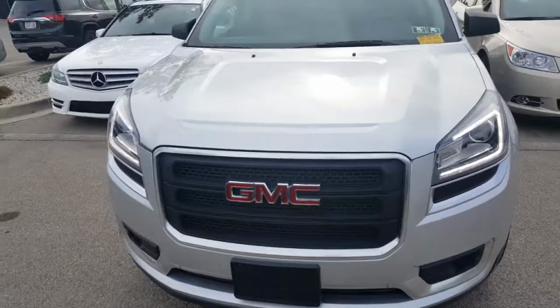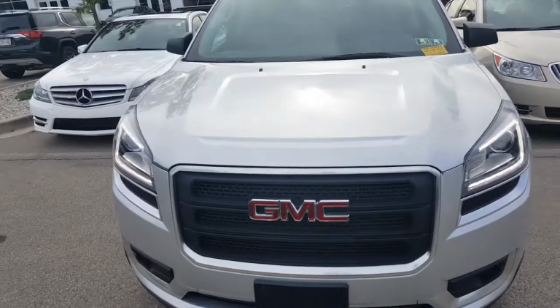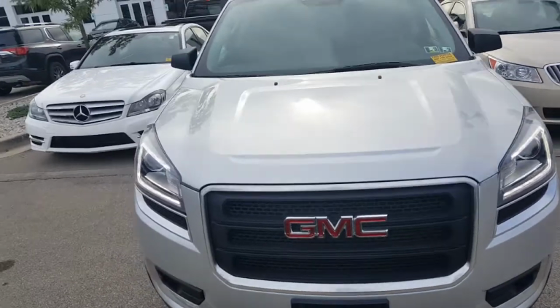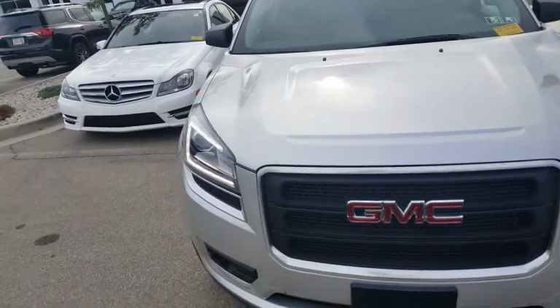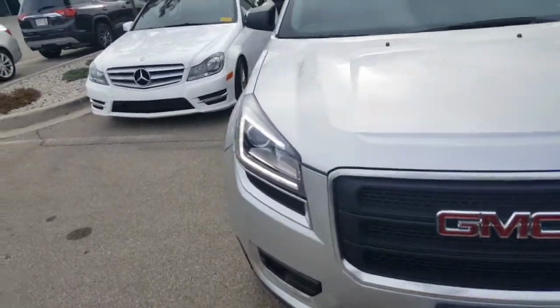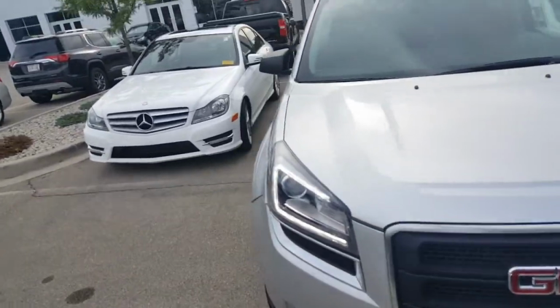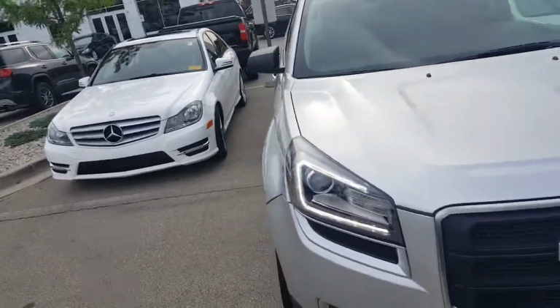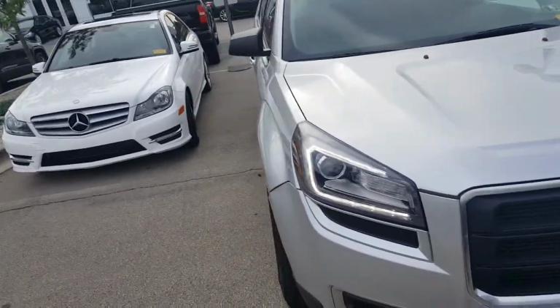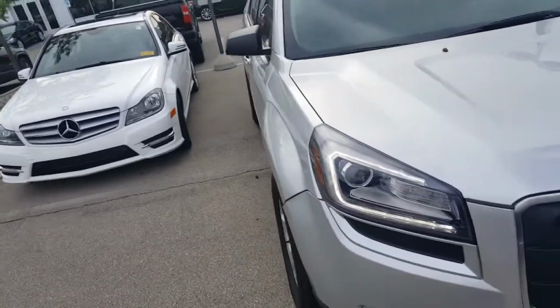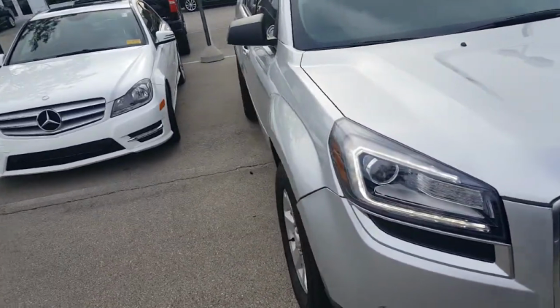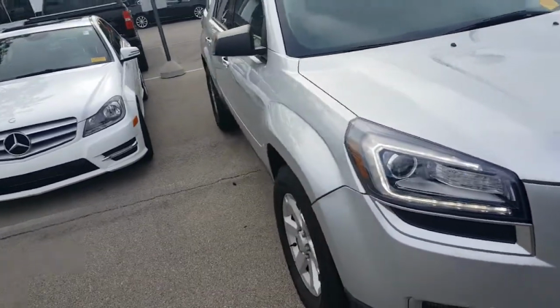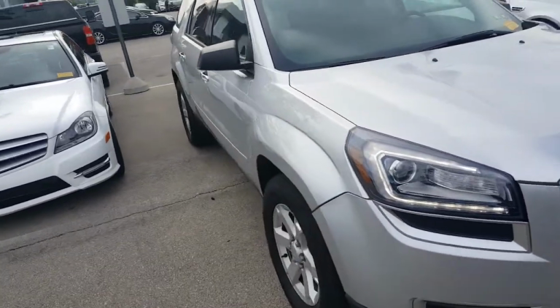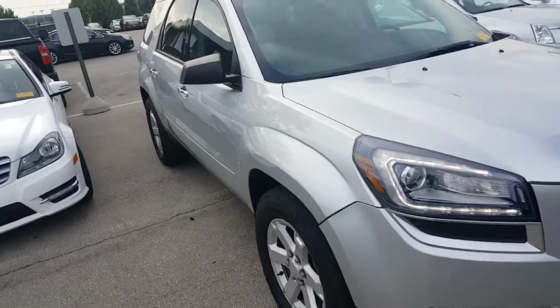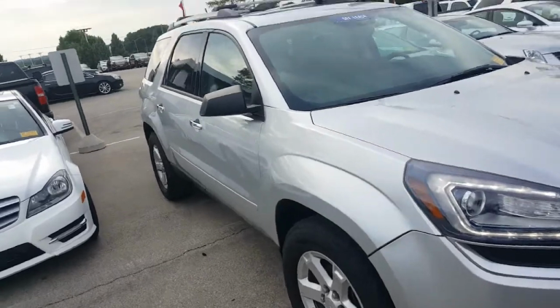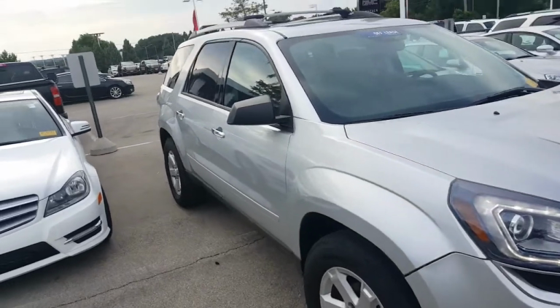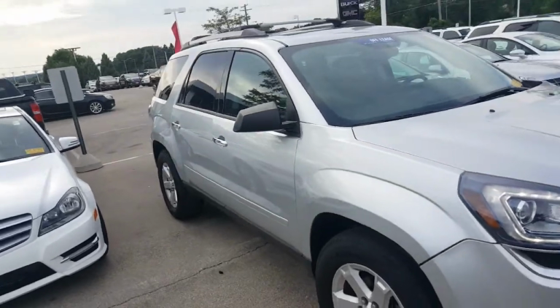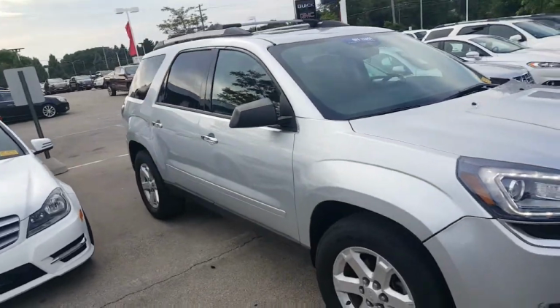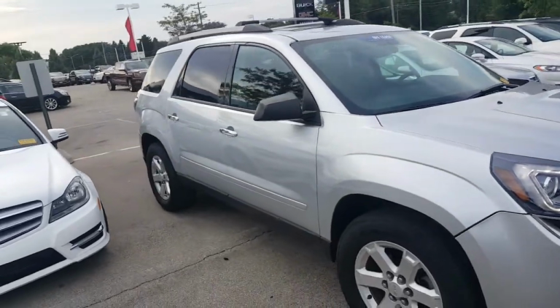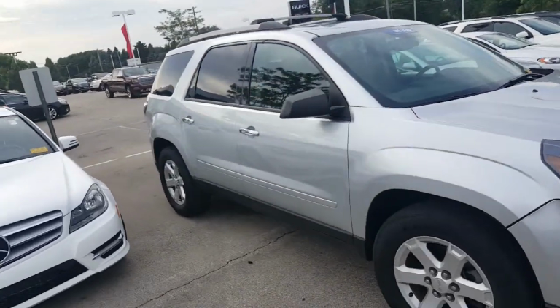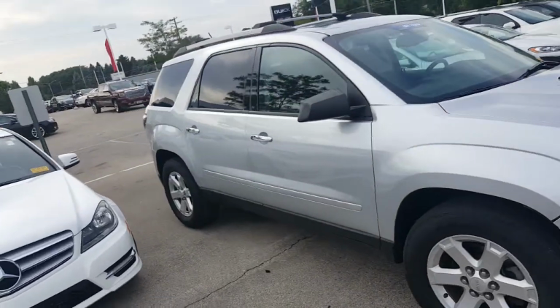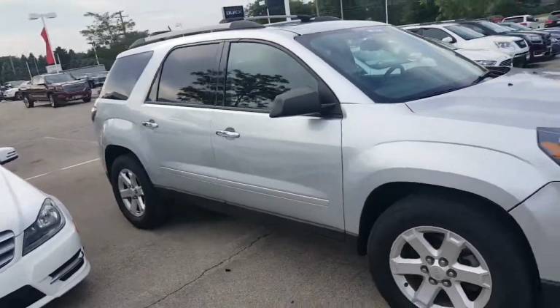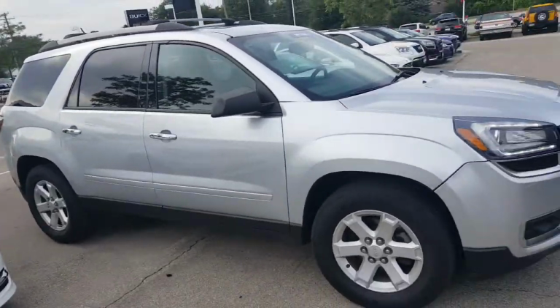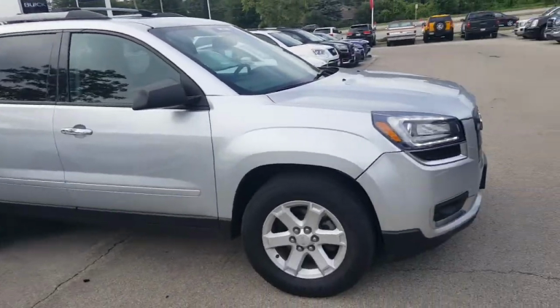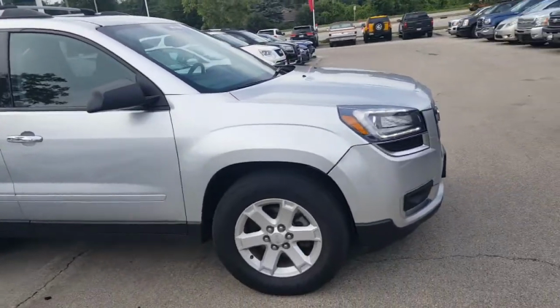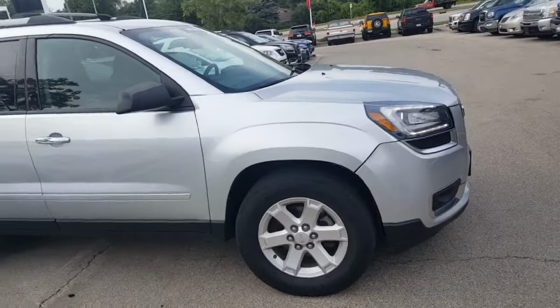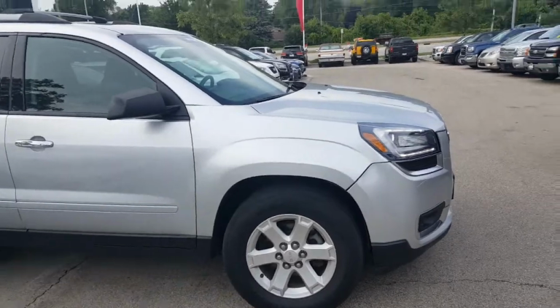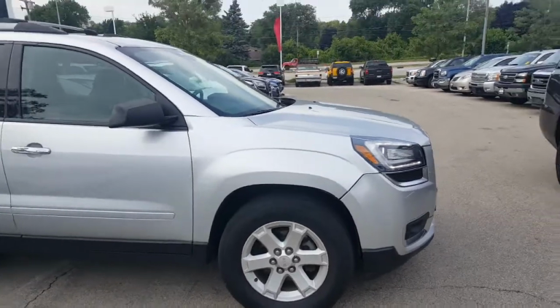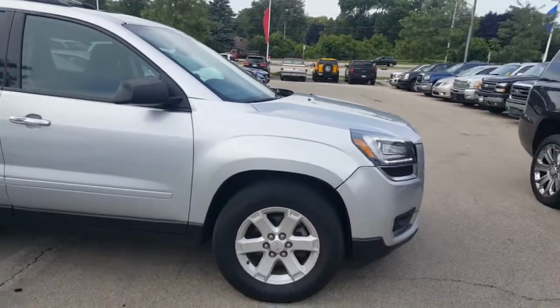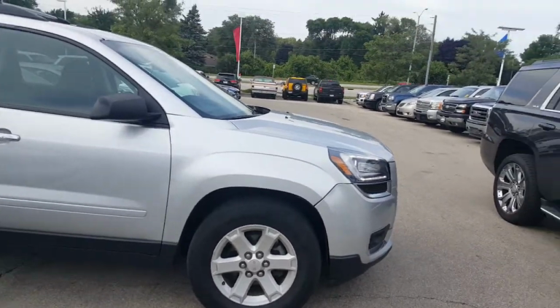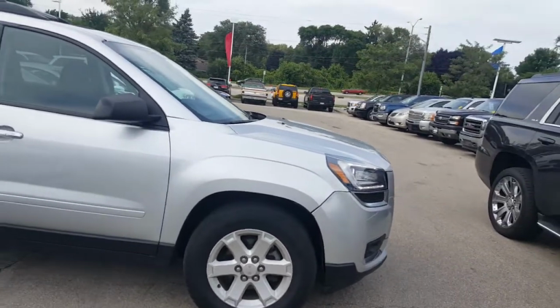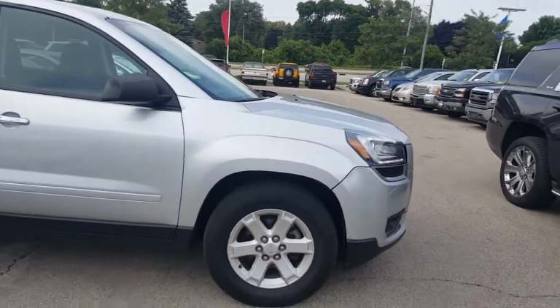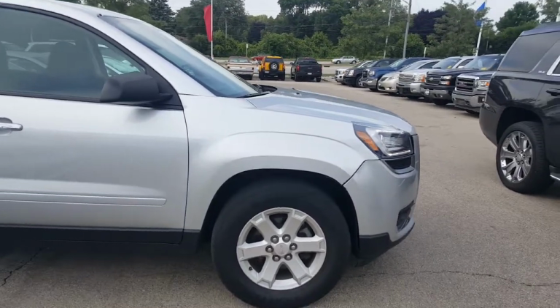Hello, Greg Prince here with Boucher Buick GMC in Waukesha, Wisconsin, where we ride with you every single mile. You're looking at a 2015 GMC Acadia SLE2 in a nice quick silver metallic.